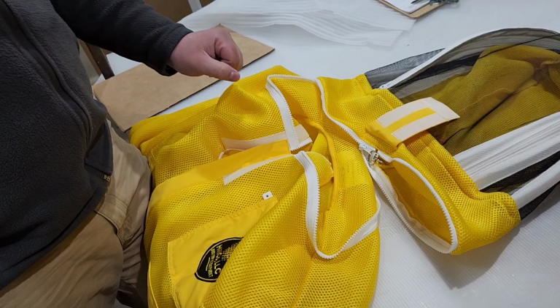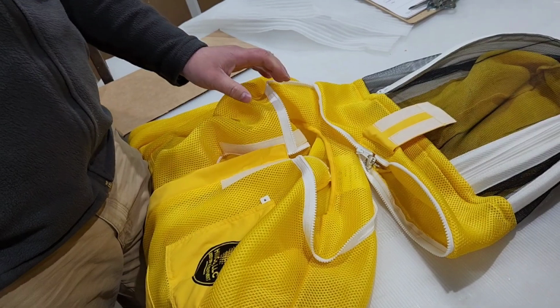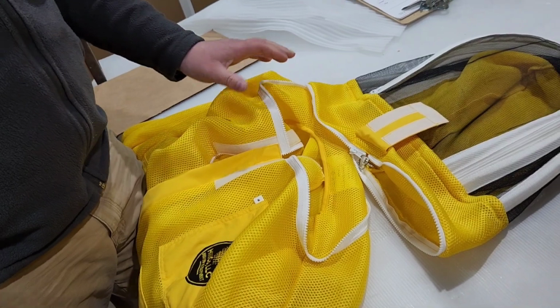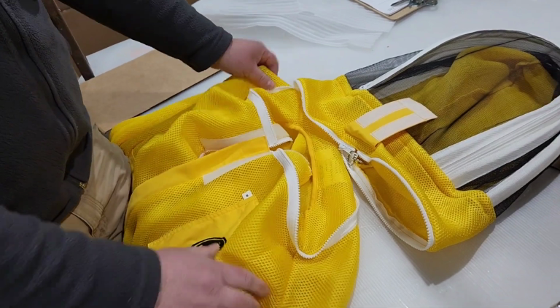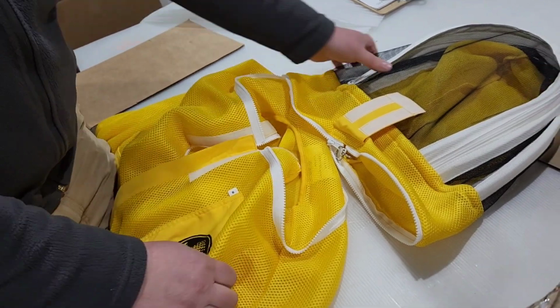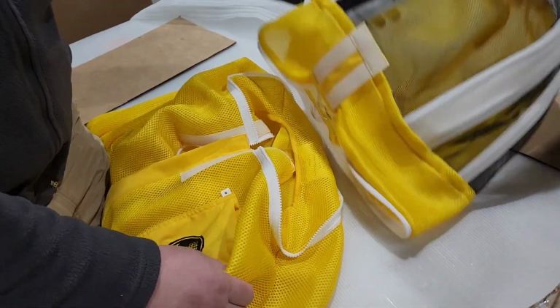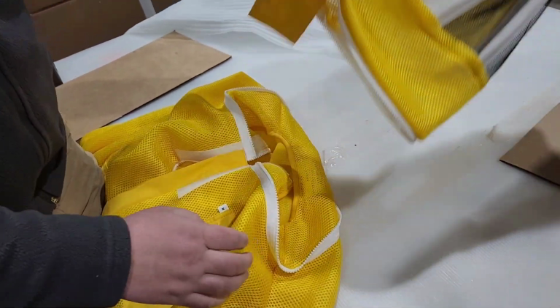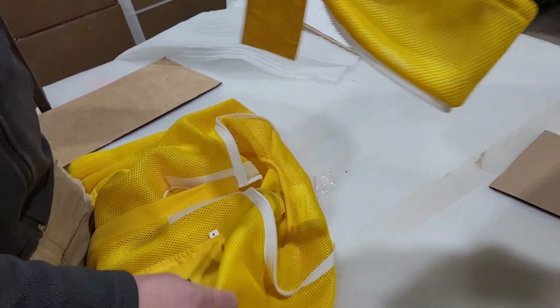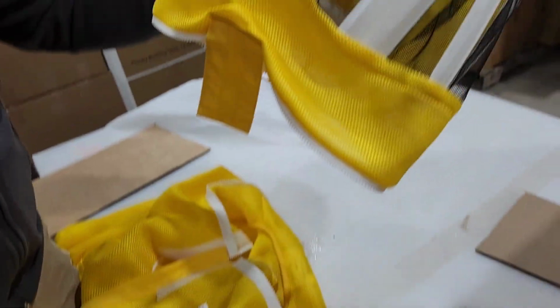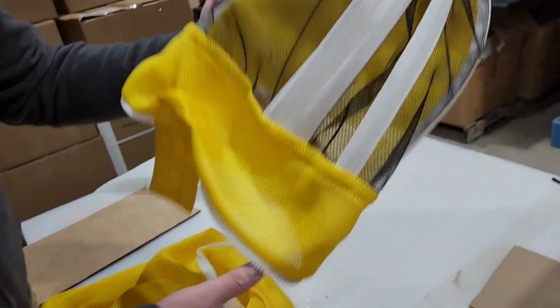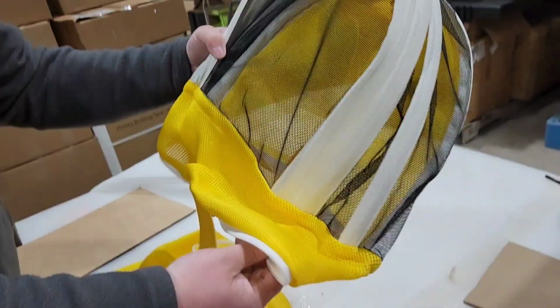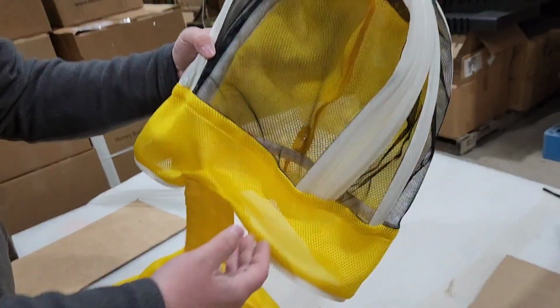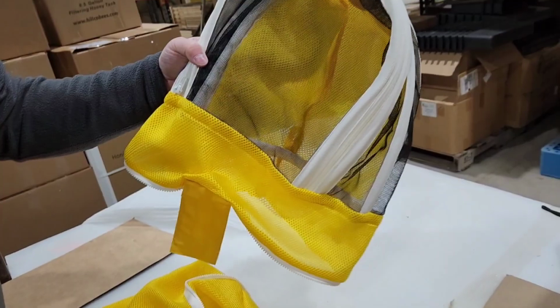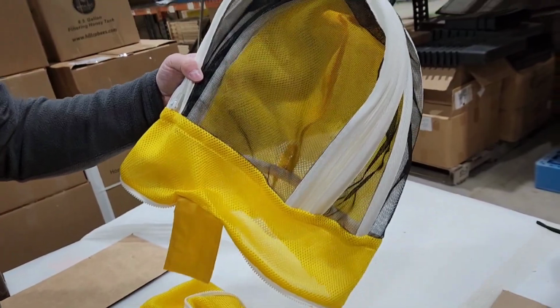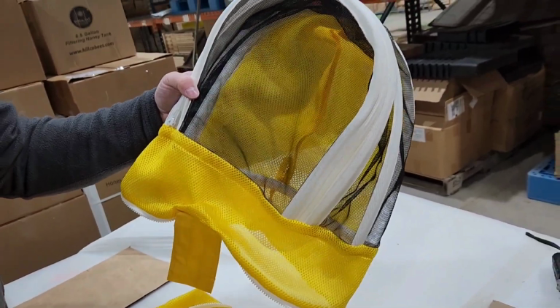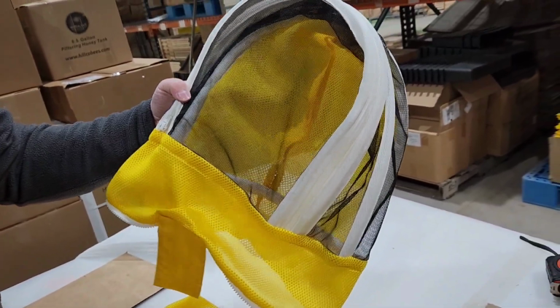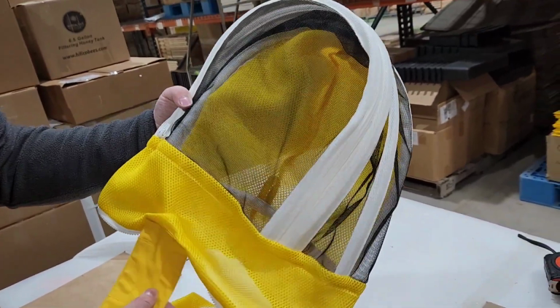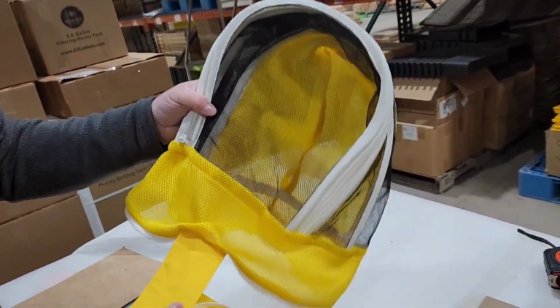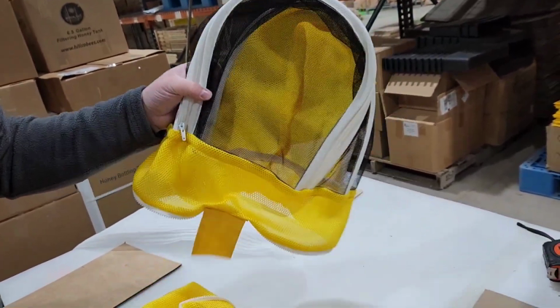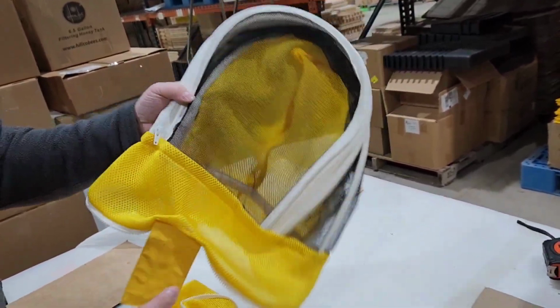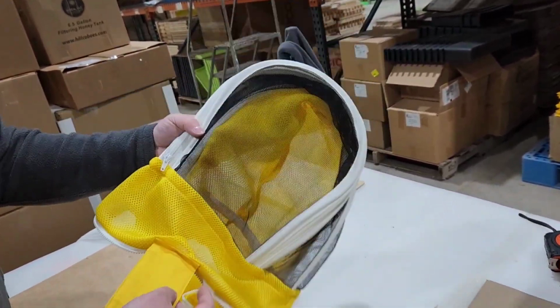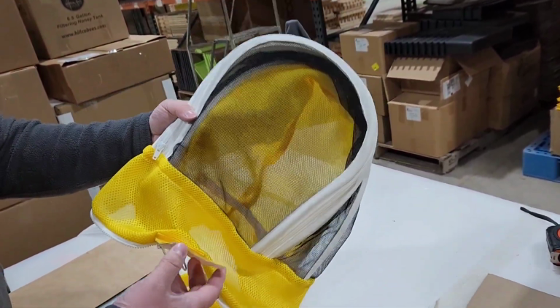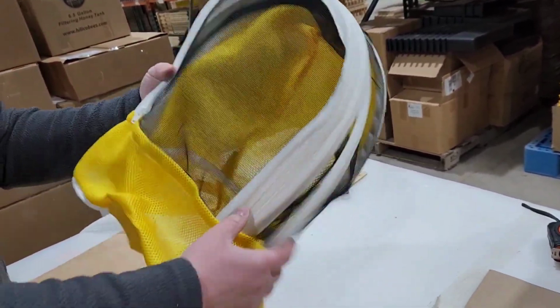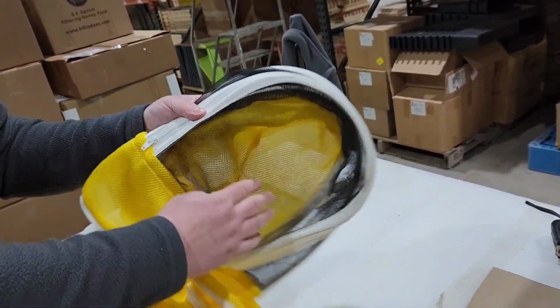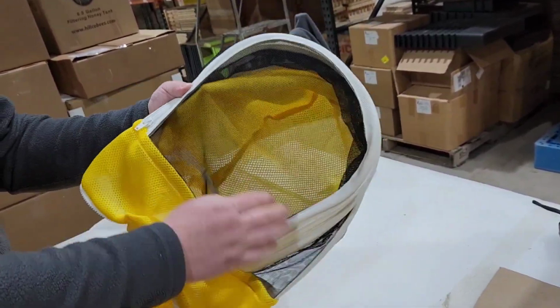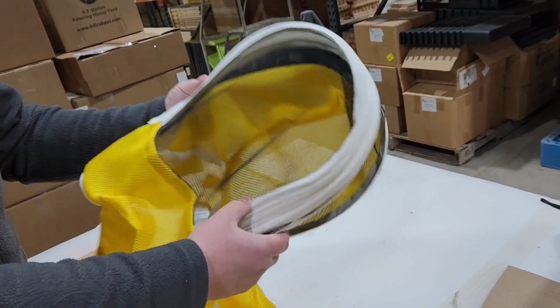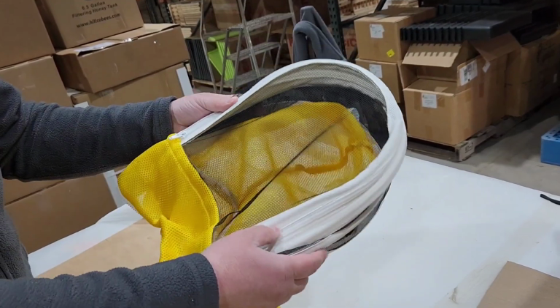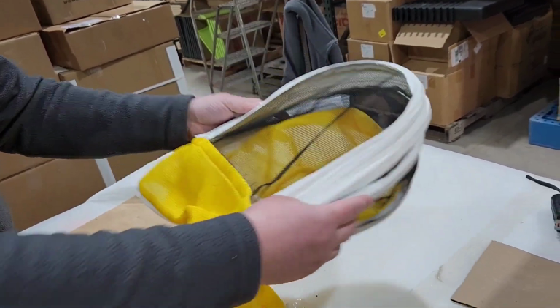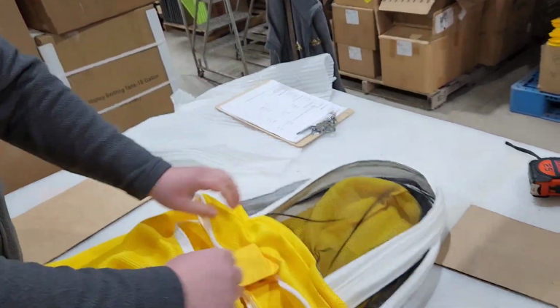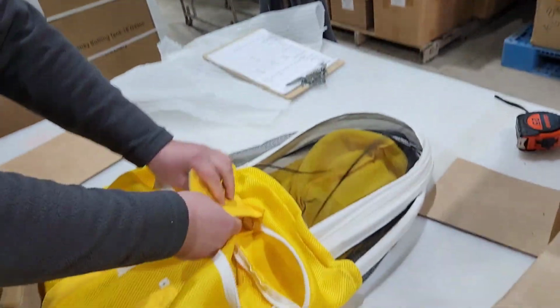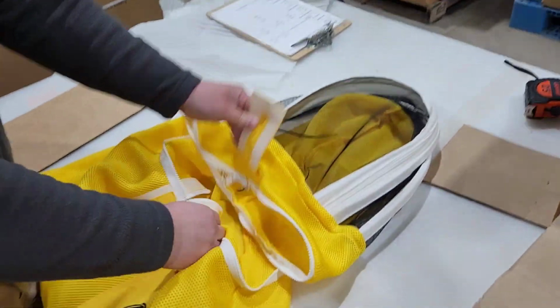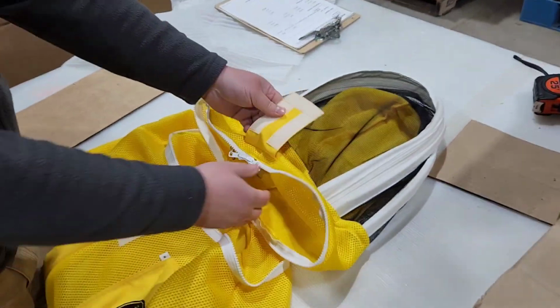Hey everybody, I want to show you how to remove the veils and reinstall the veils on our Featherlite V-Suits and Jackets. This is going to be the same process for either the fencing veil like this or the round veil.